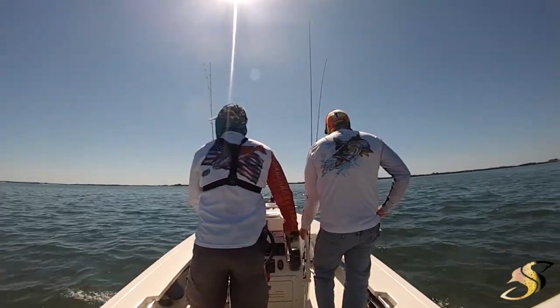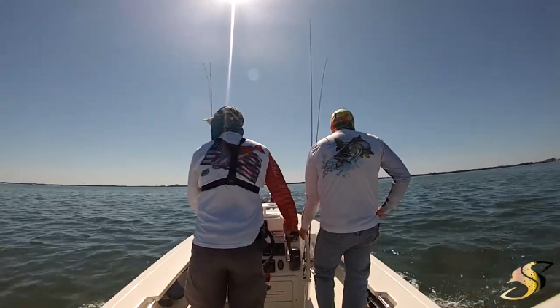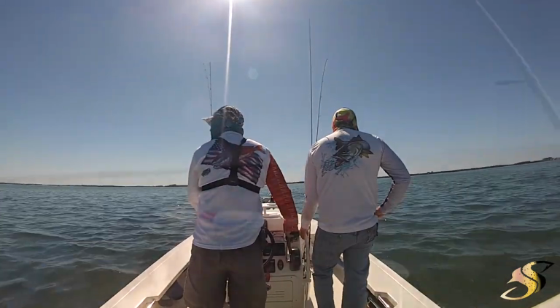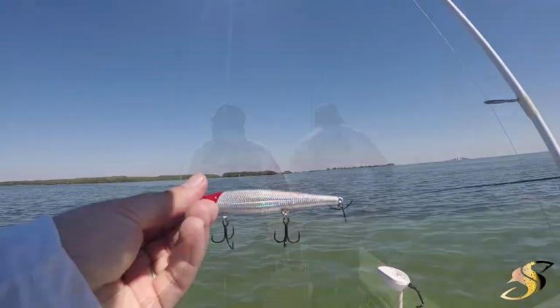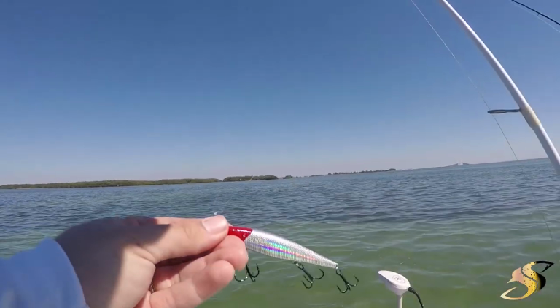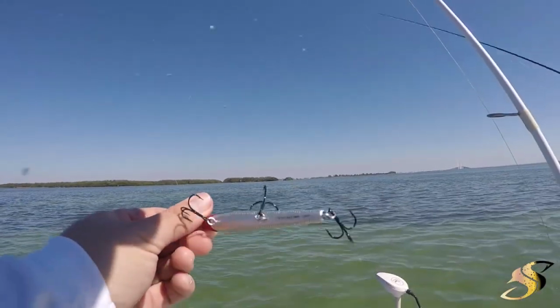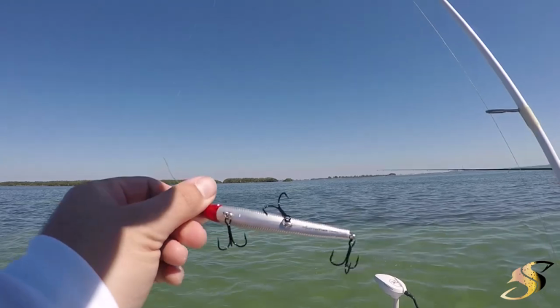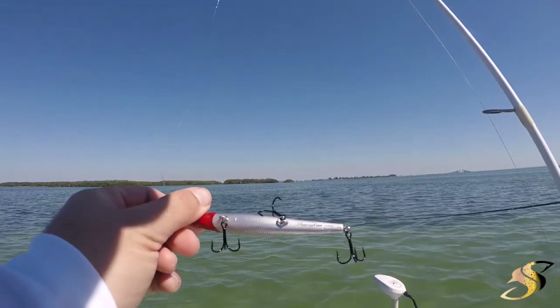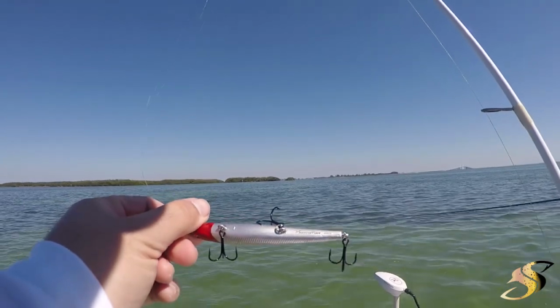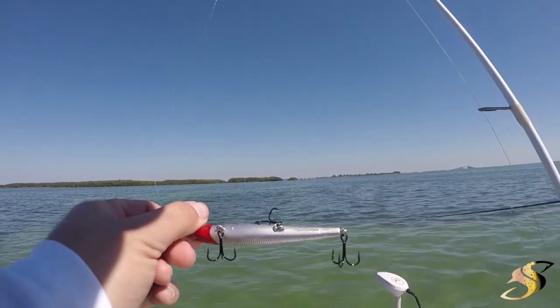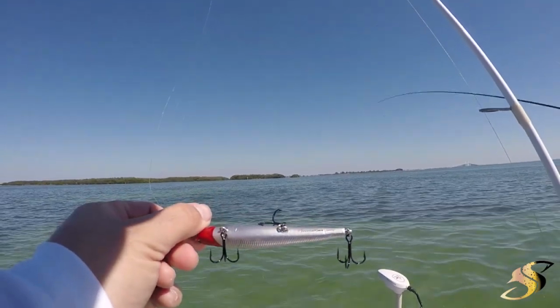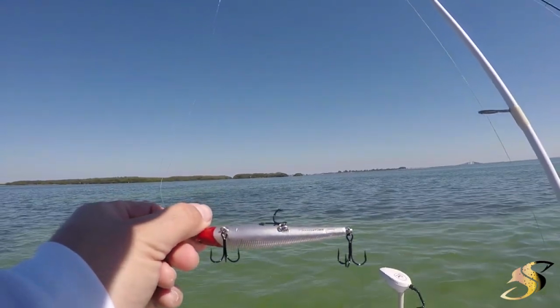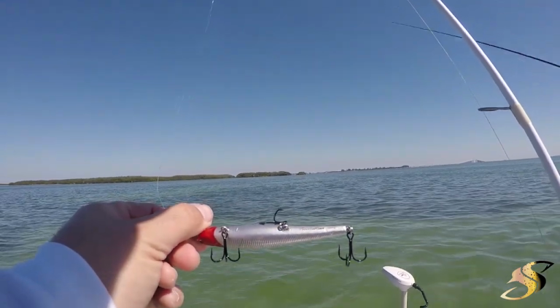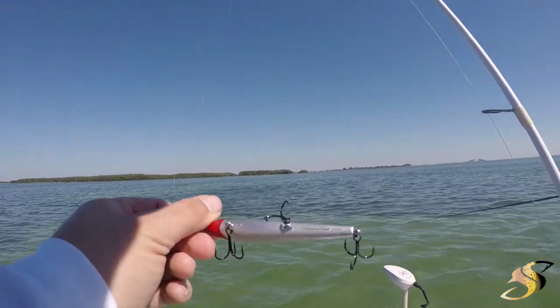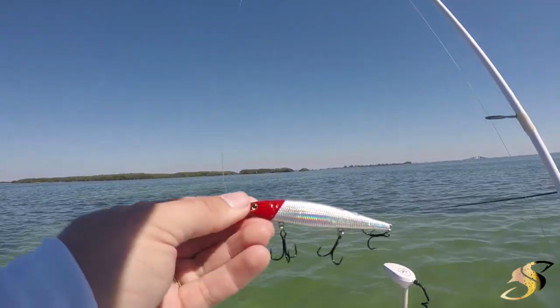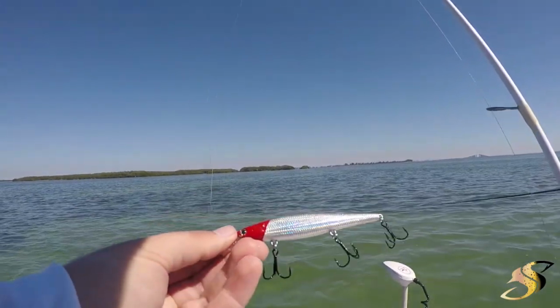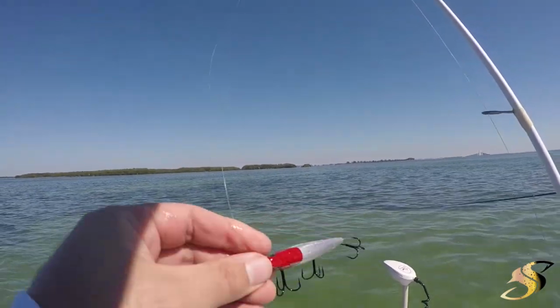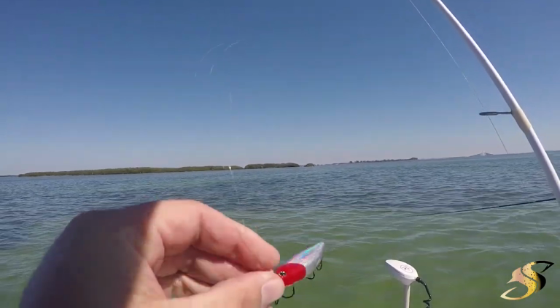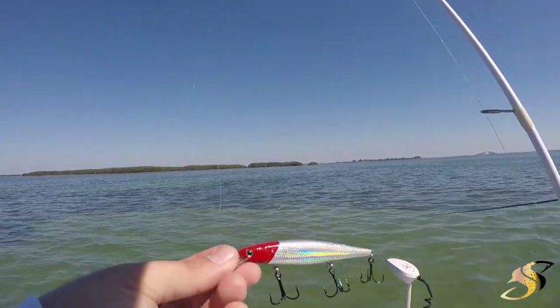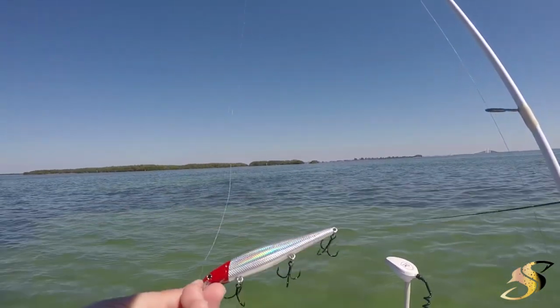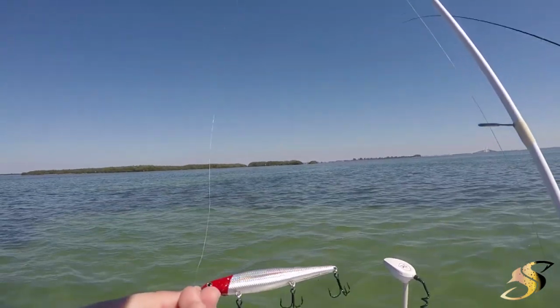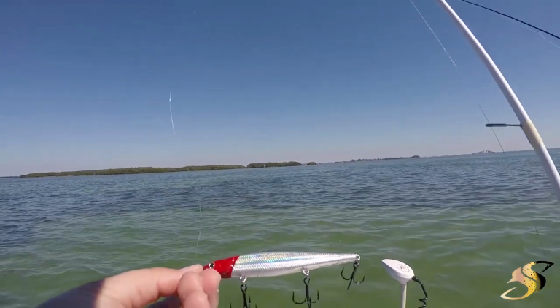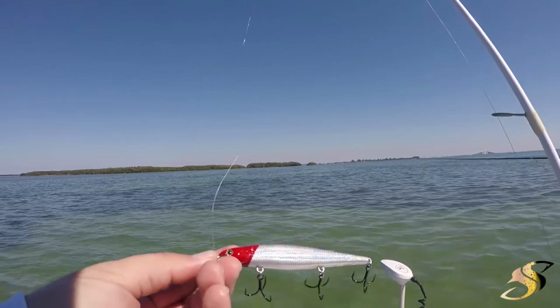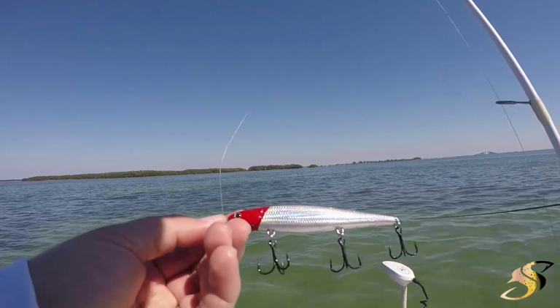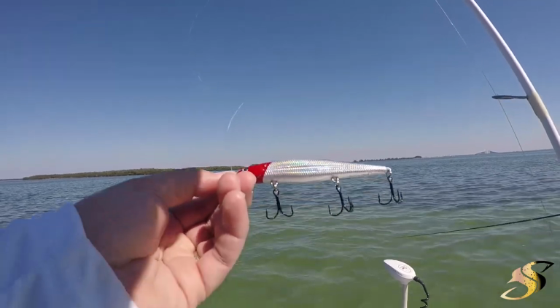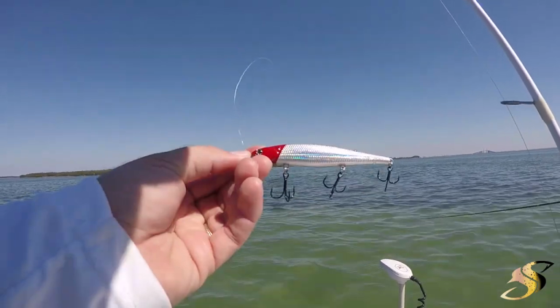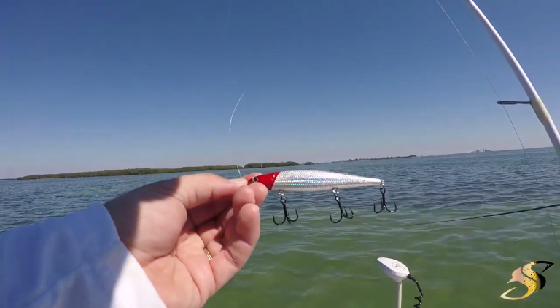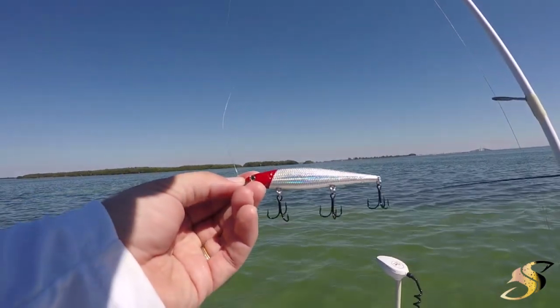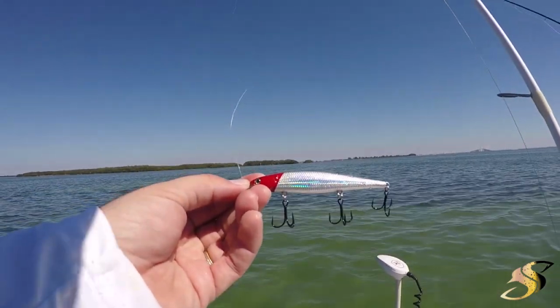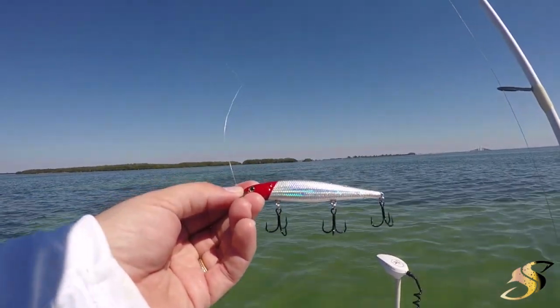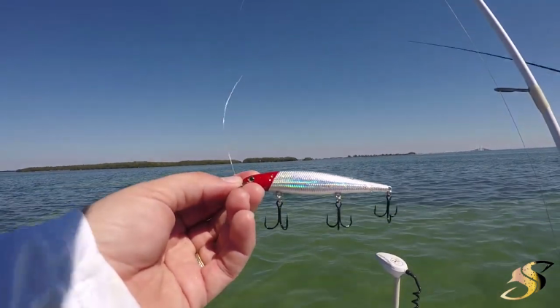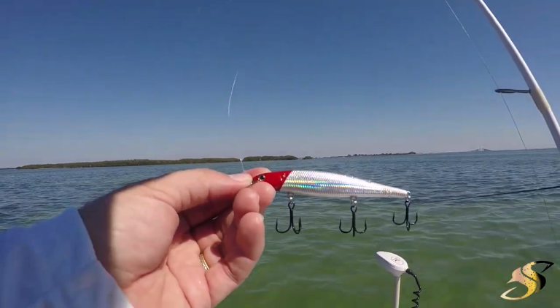What I'm throwing currently — this is the Pointer 97 MR sinking, redhead, silver body. It's got the holographic flash, super sharp trebles.